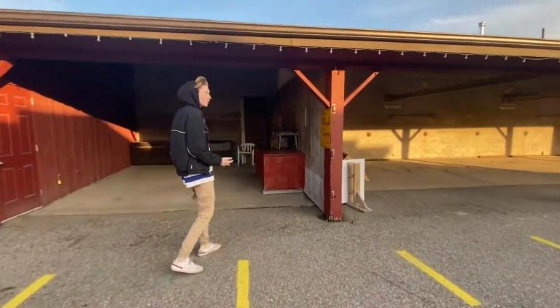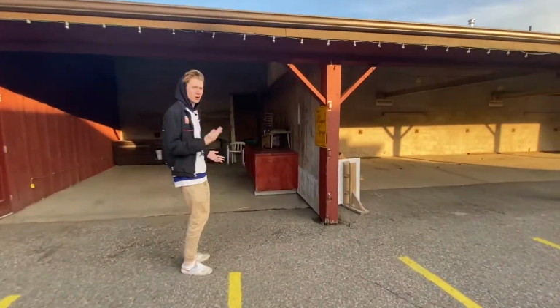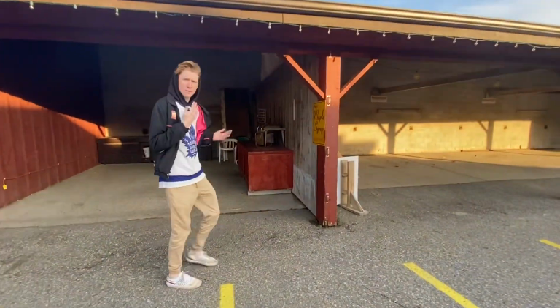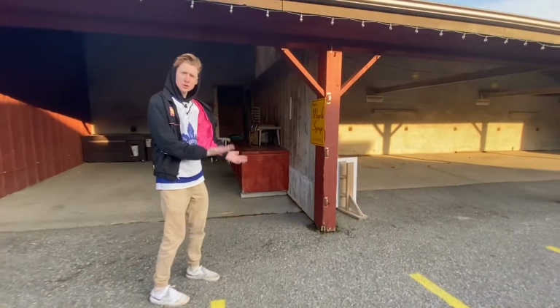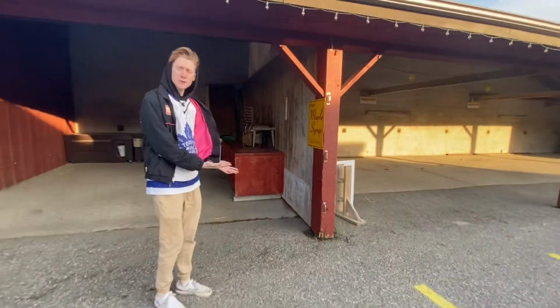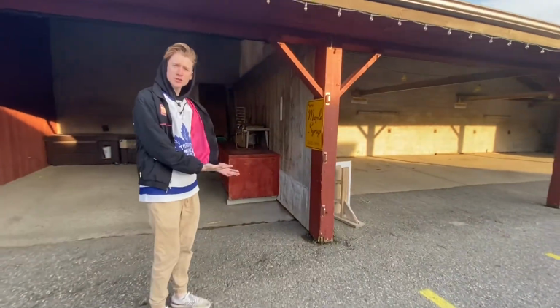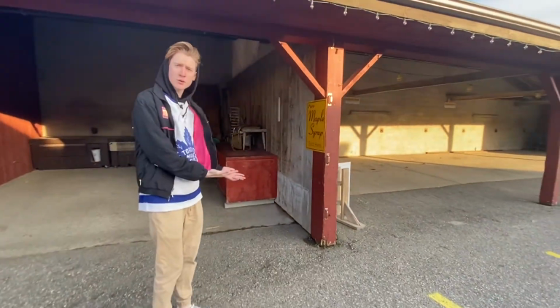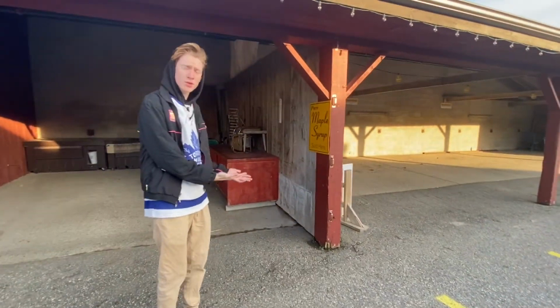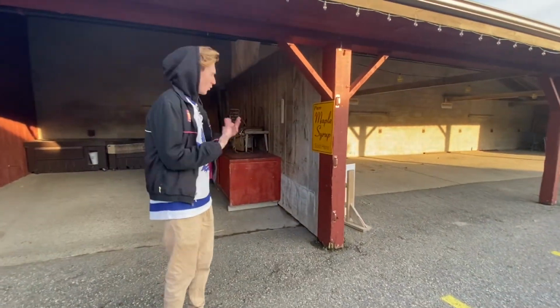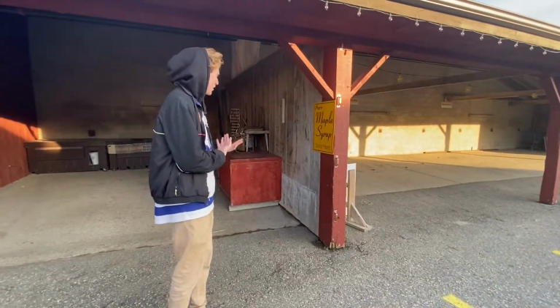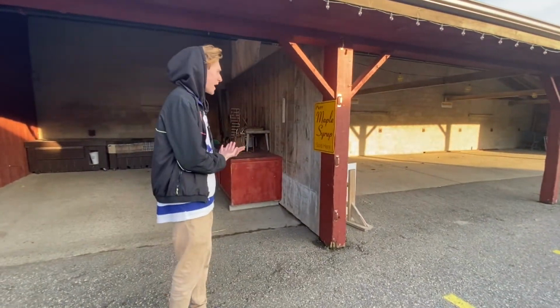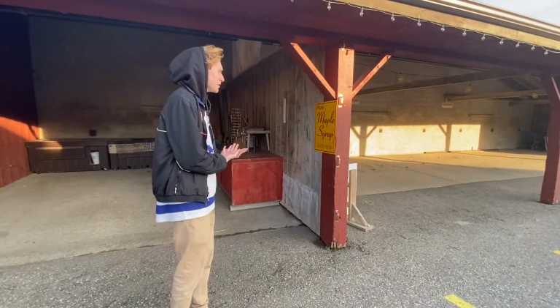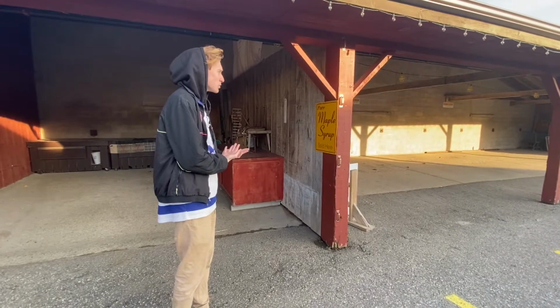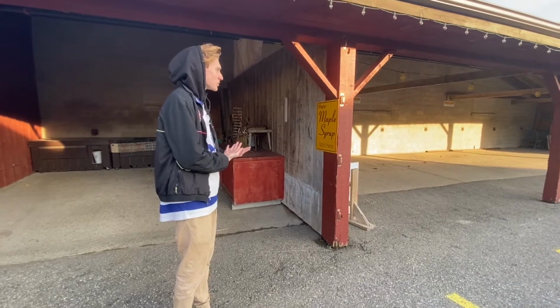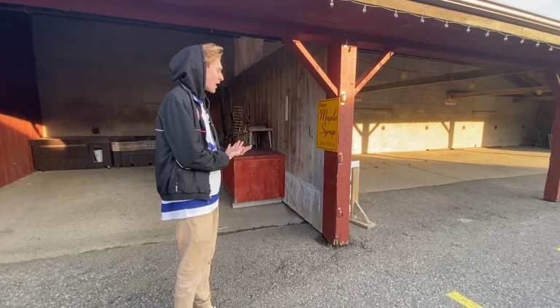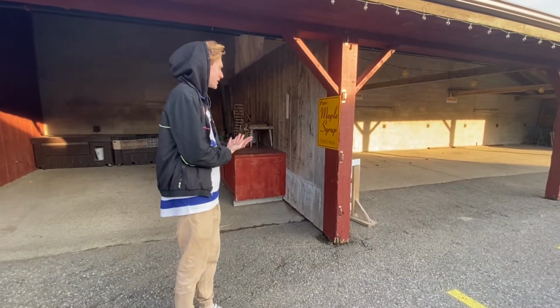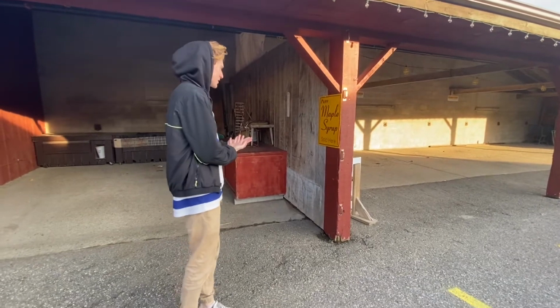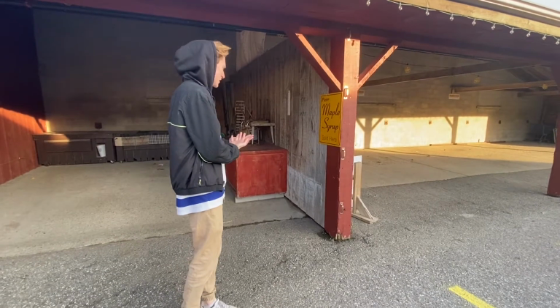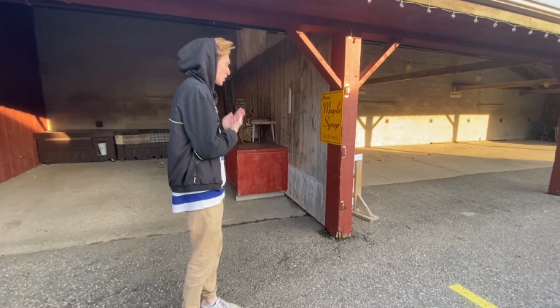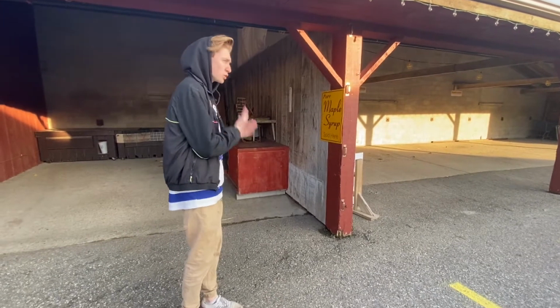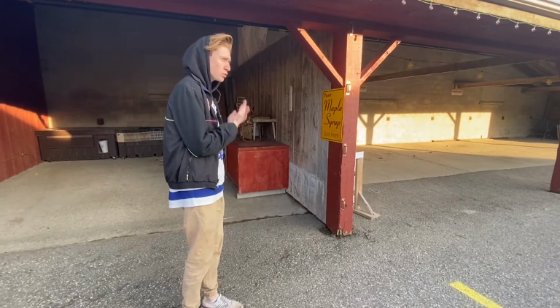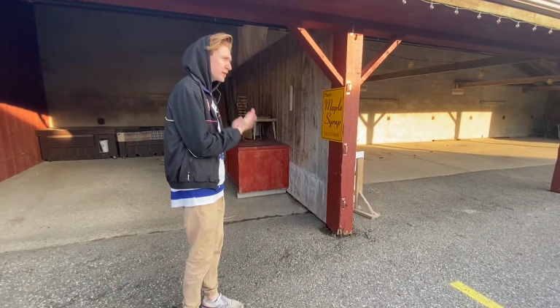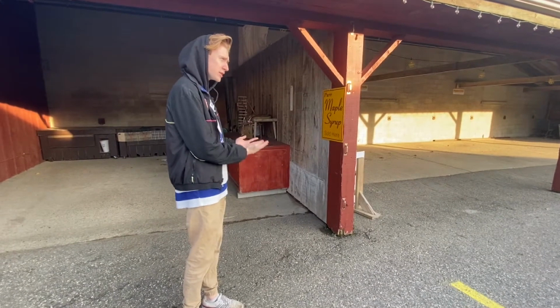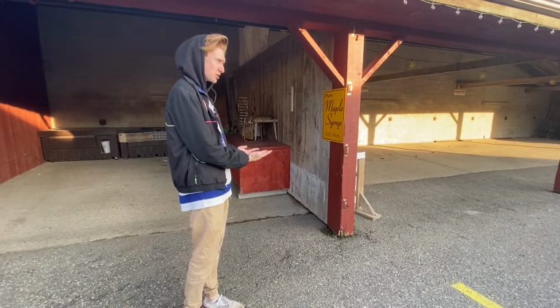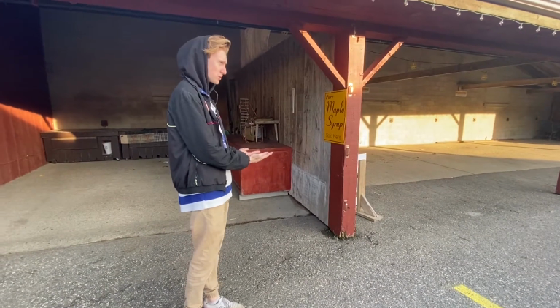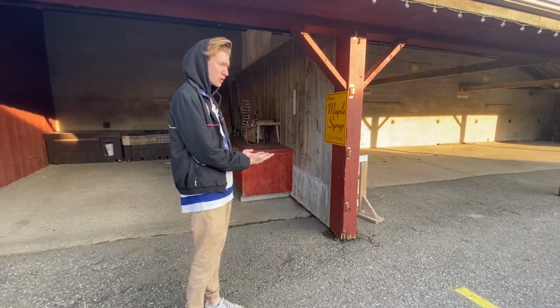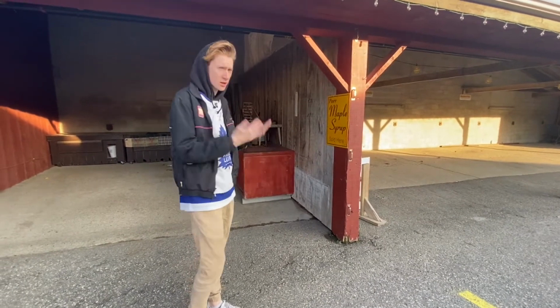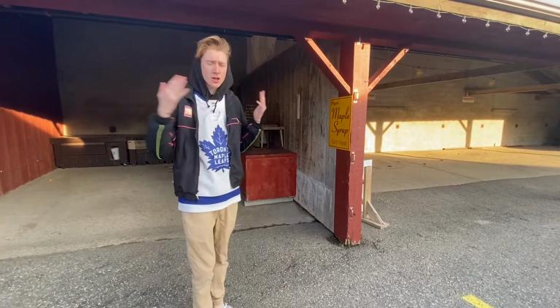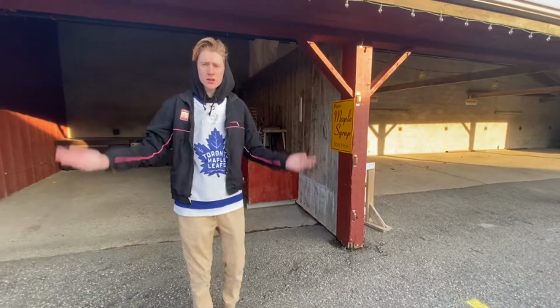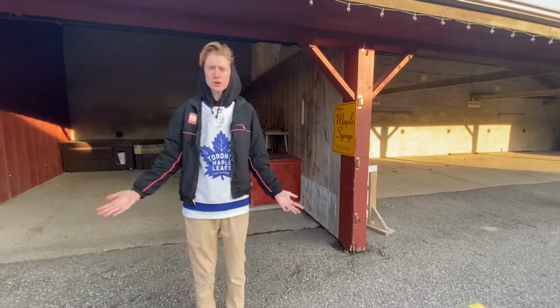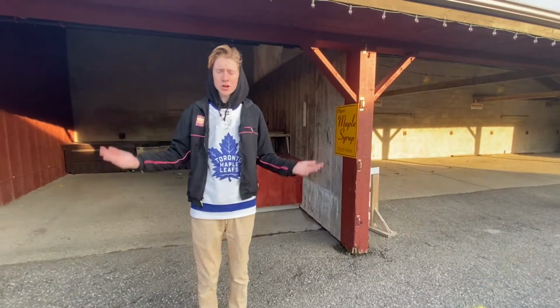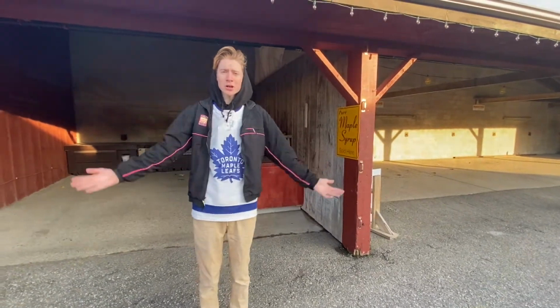Wow, look — pure maple syrup, one of Canada's most fine delicacies, sold right here at St. Jacob's Market. This place is awesome!